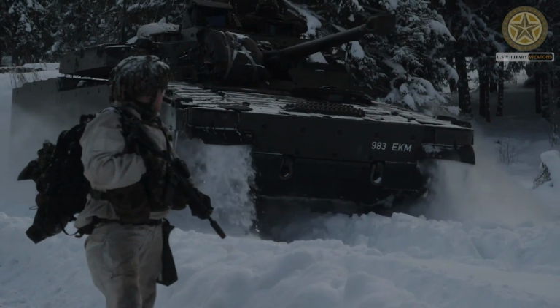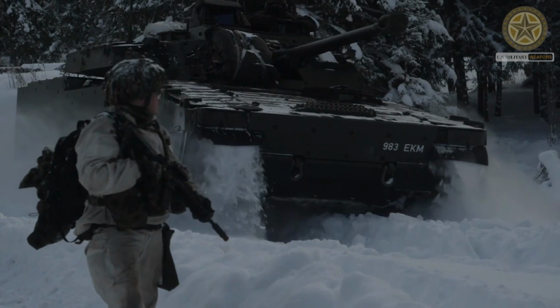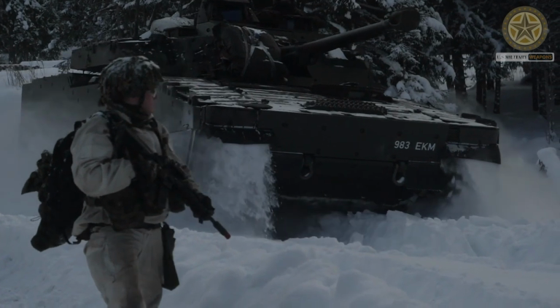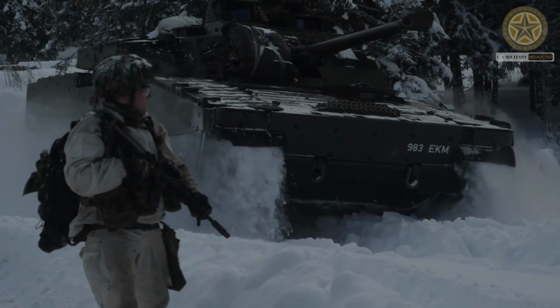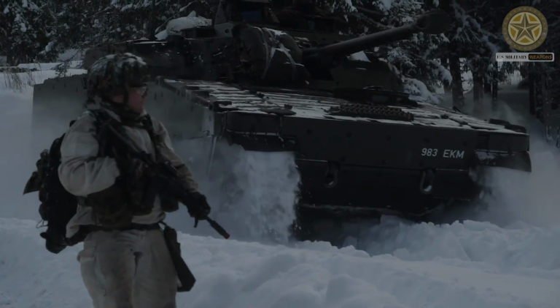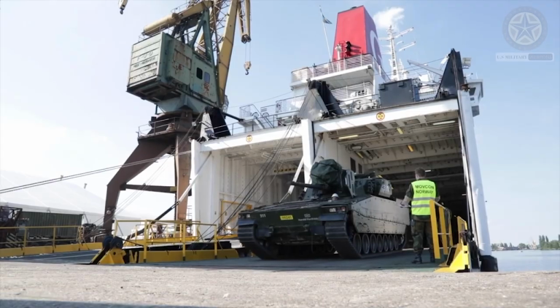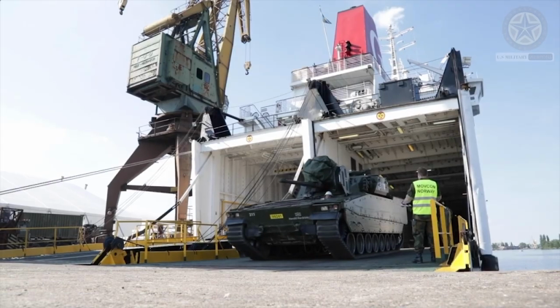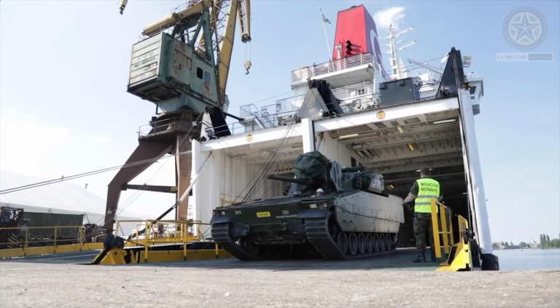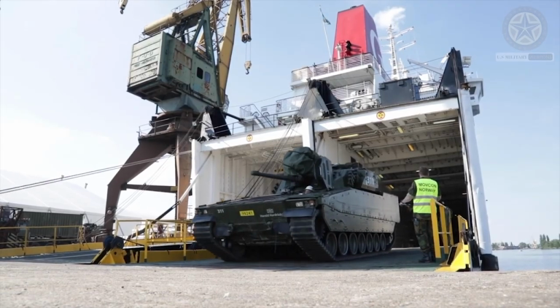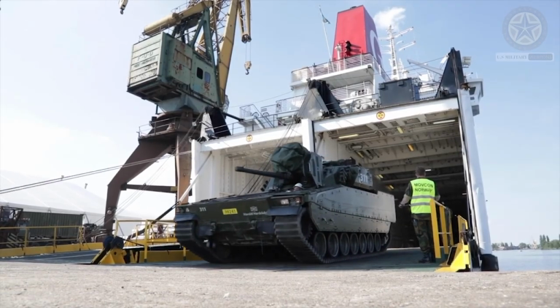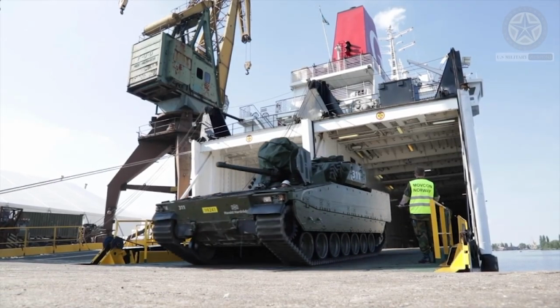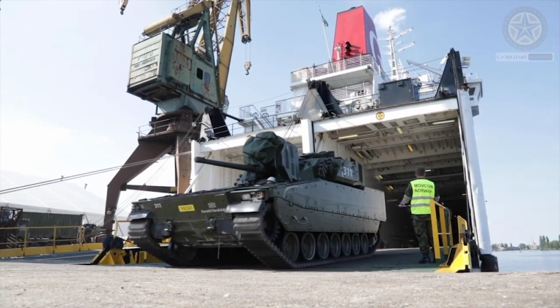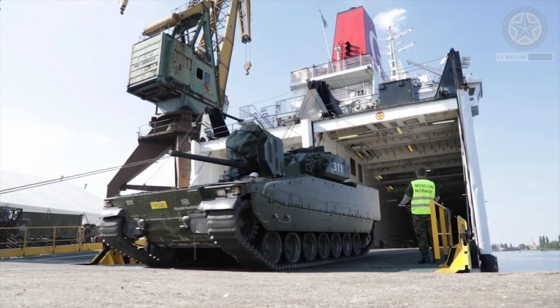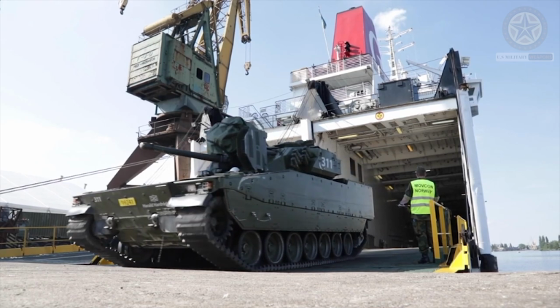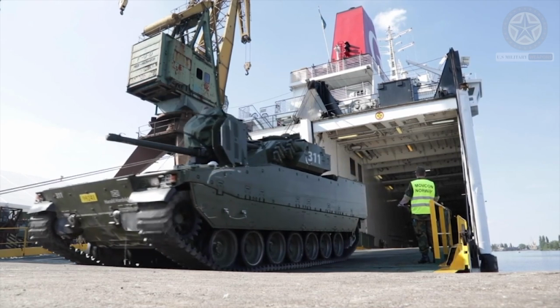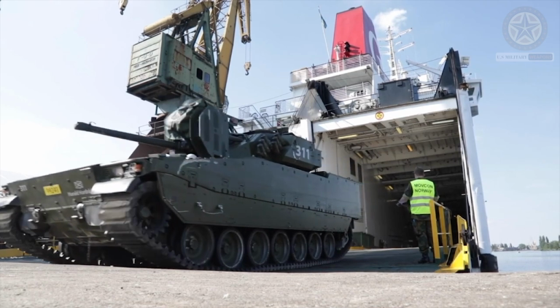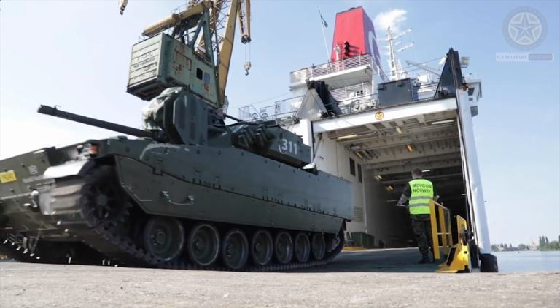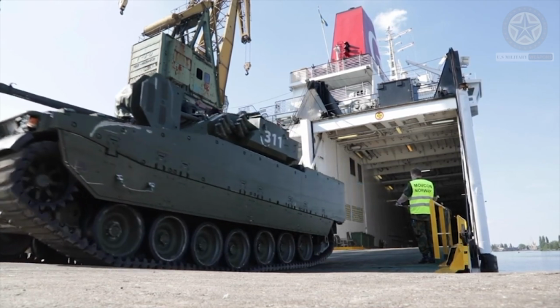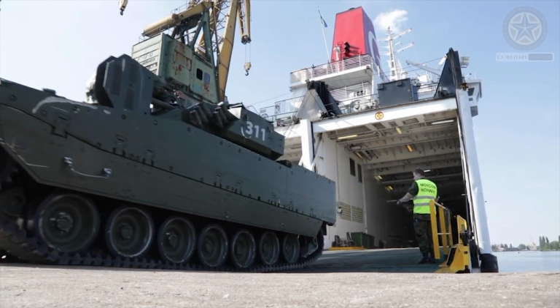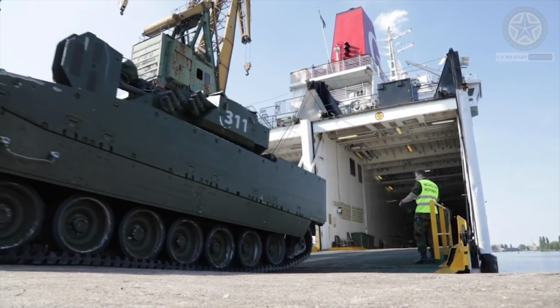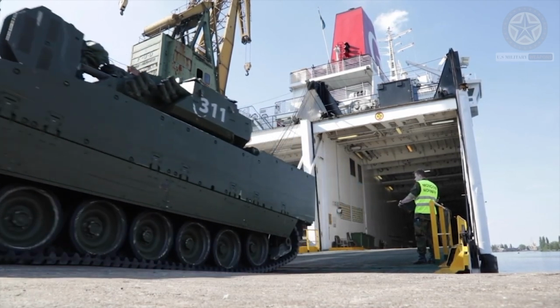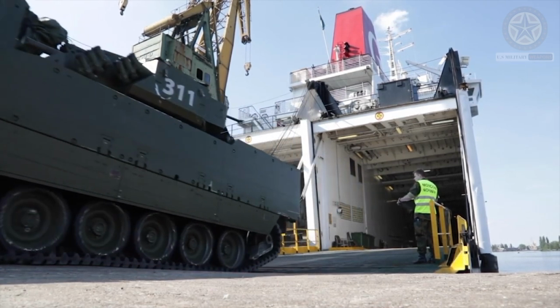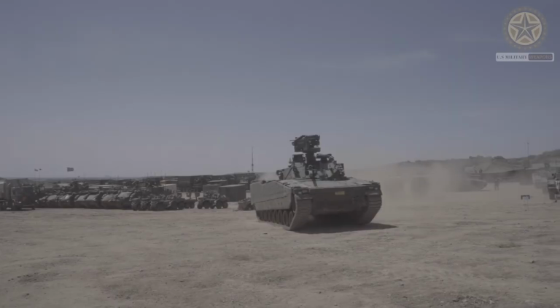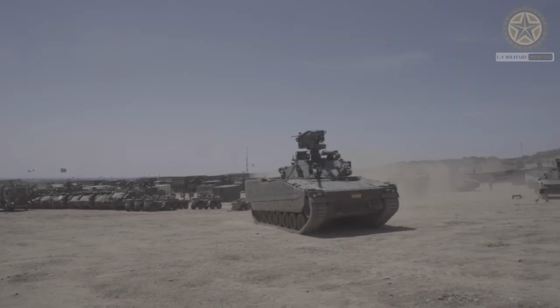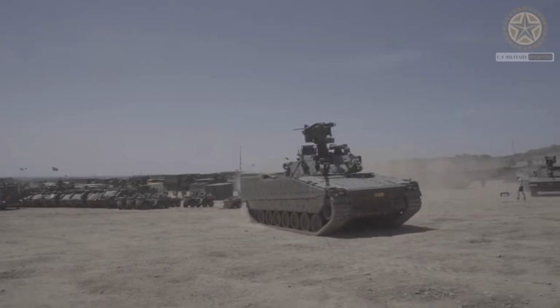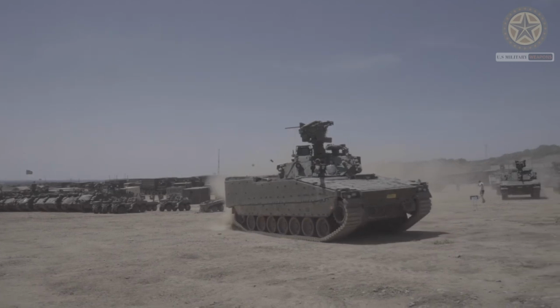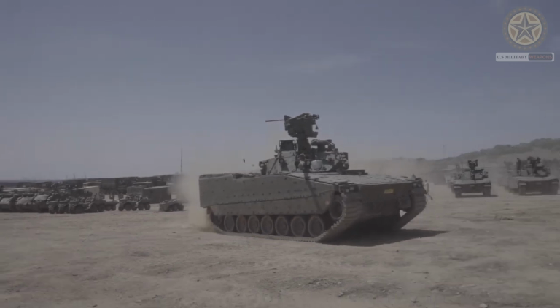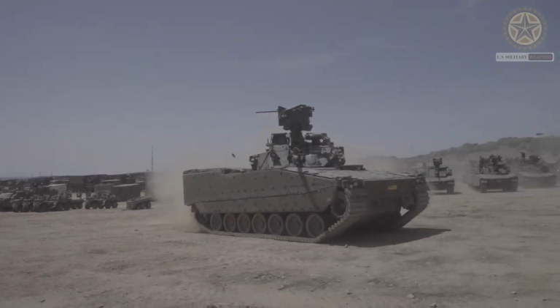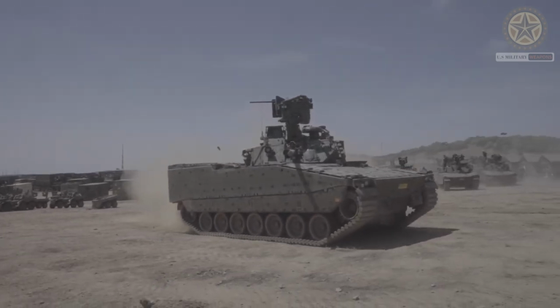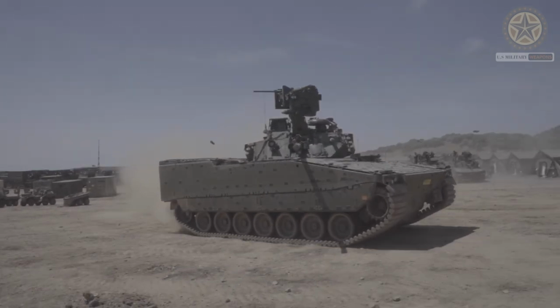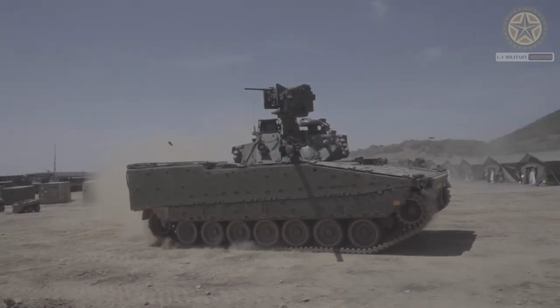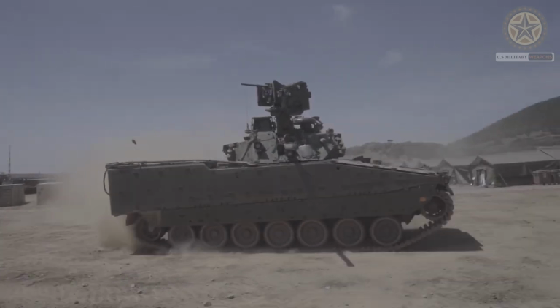The CV-90 series of vehicles are designed to fulfill a range of roles in modern mechanized warfare, including infantry fighting, armored reconnaissance, anti-tank warfare, and command and control.